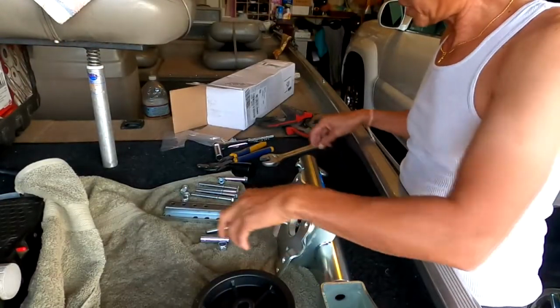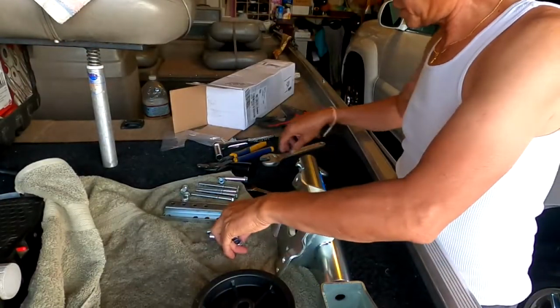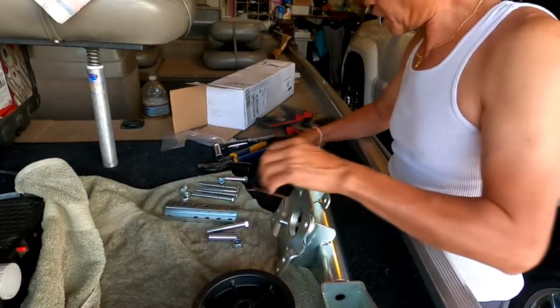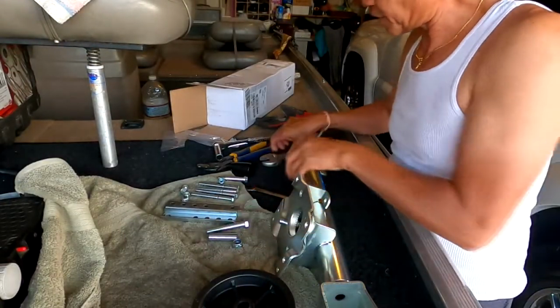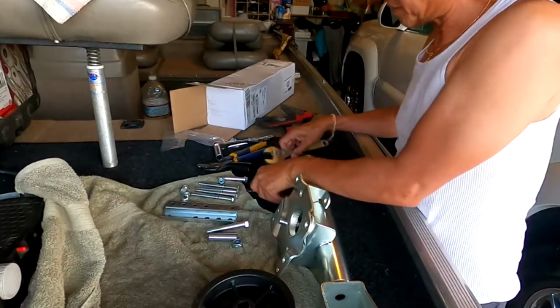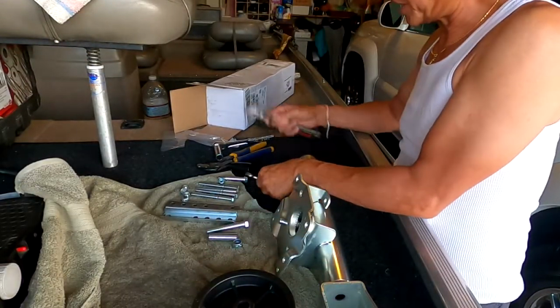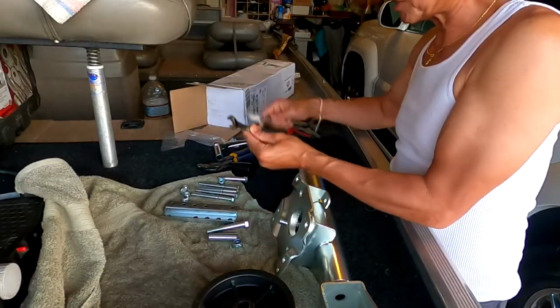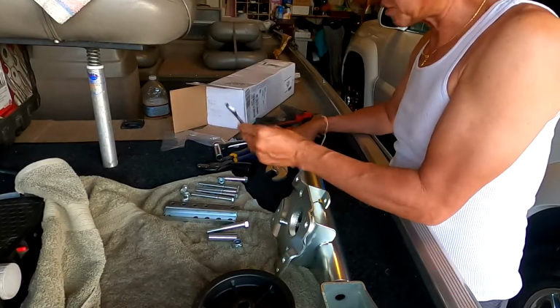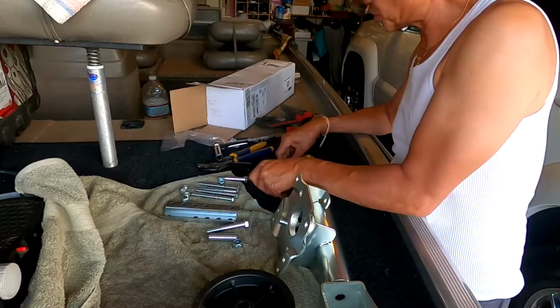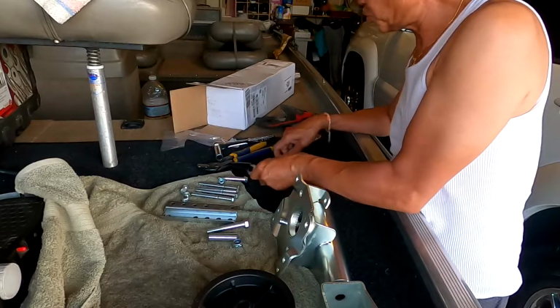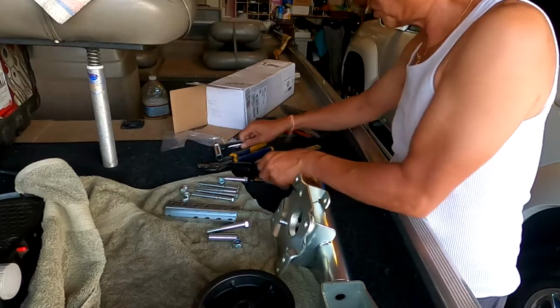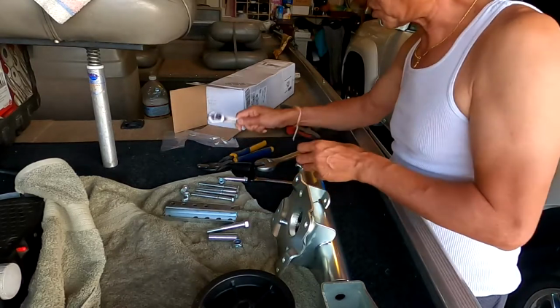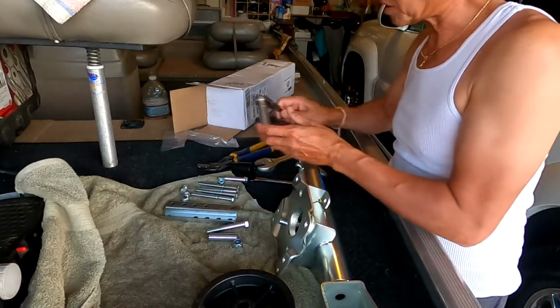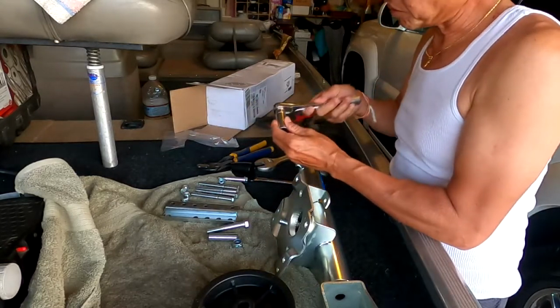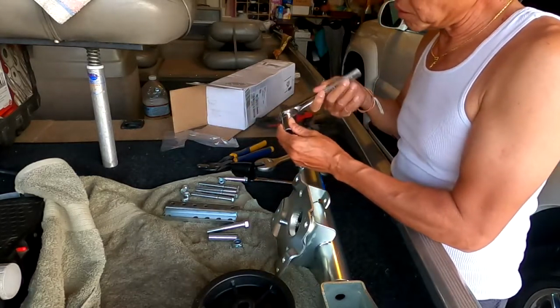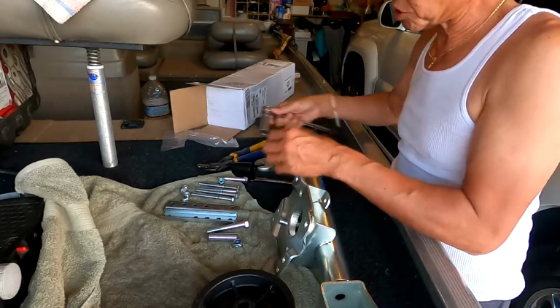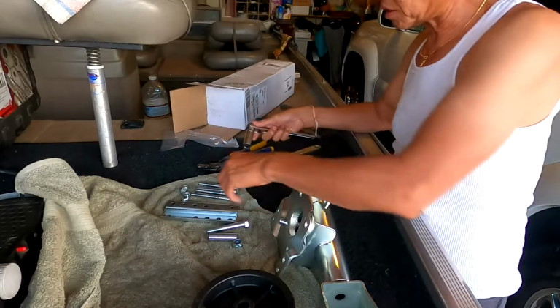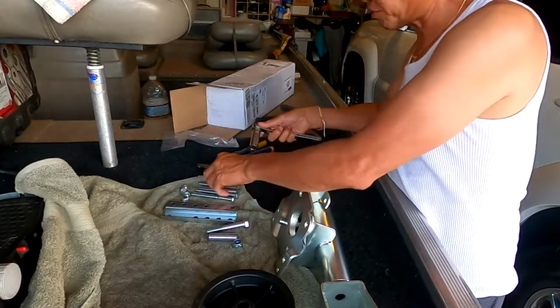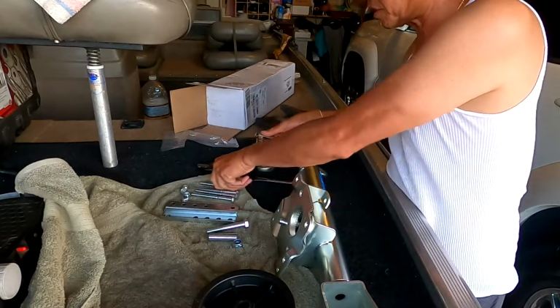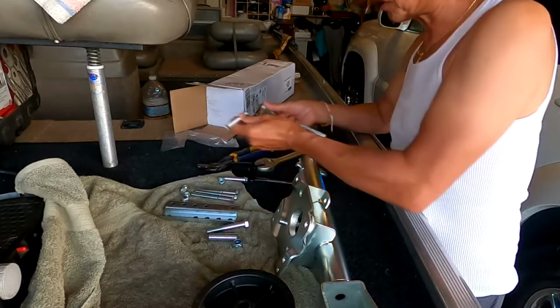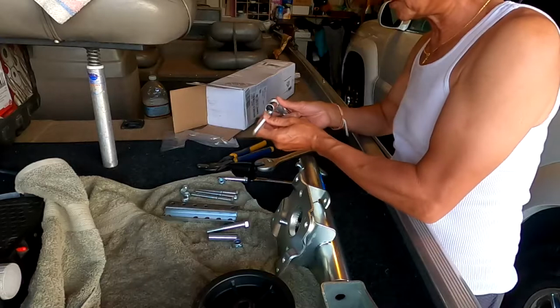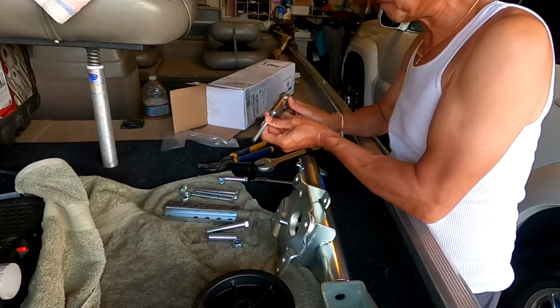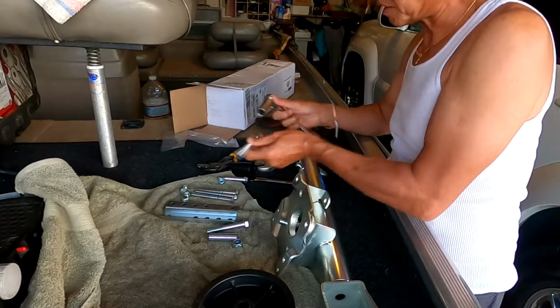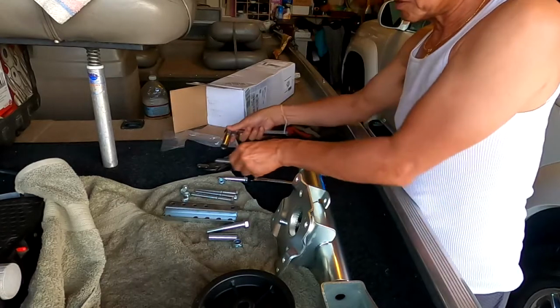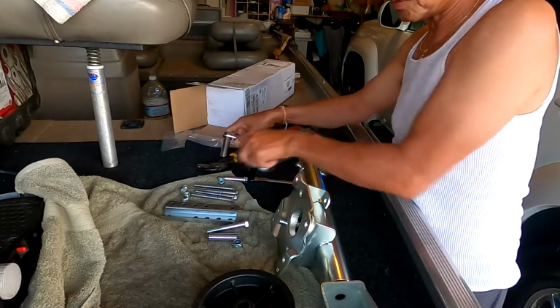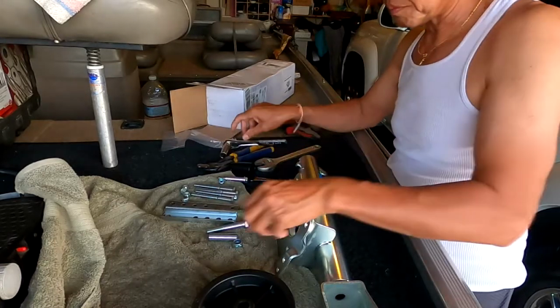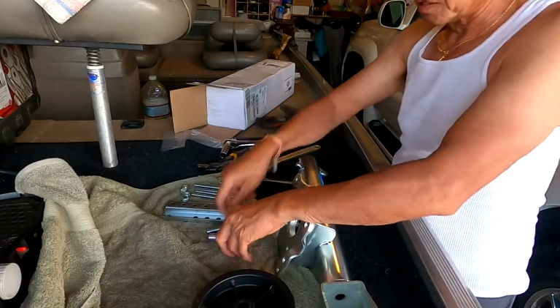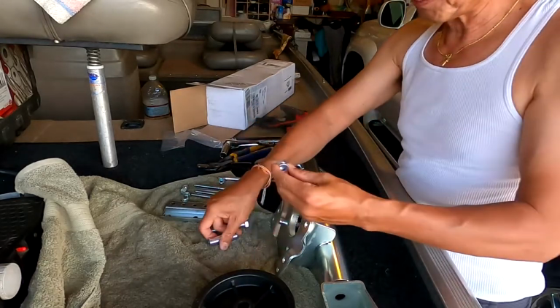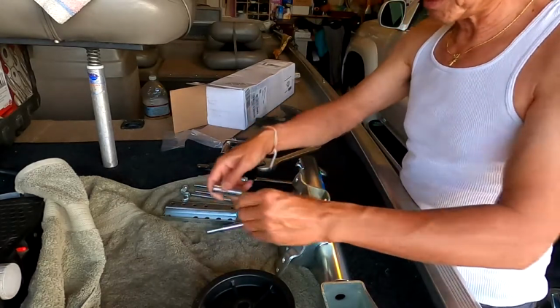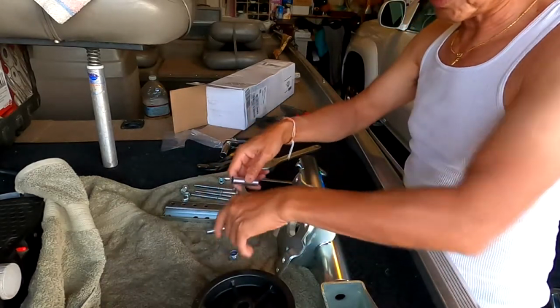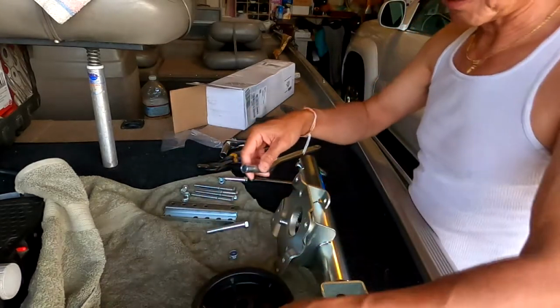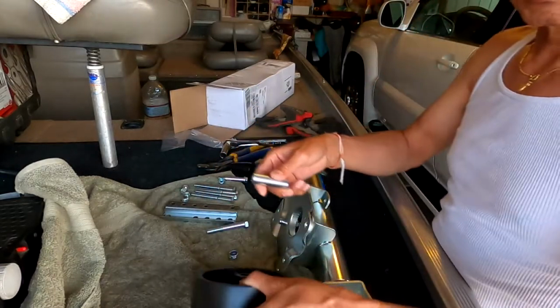This kit comes with a wrench and two sockets — a 15 millimeter socket that fits on this. So let me put the wheel together first.